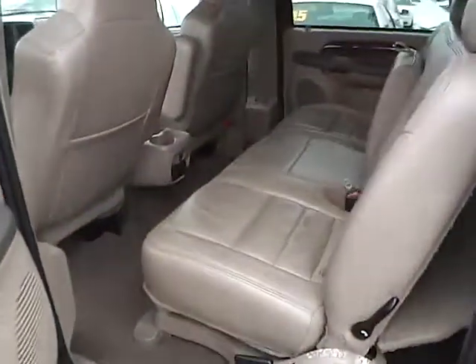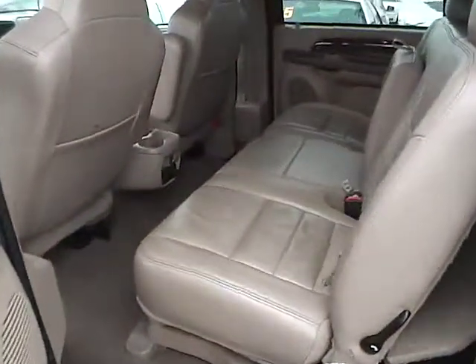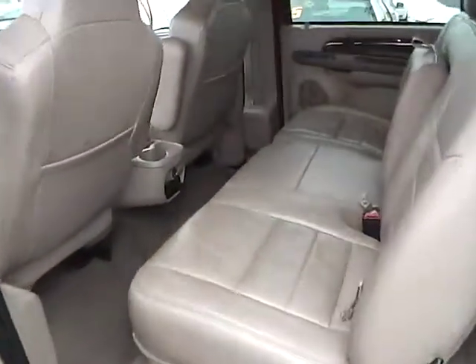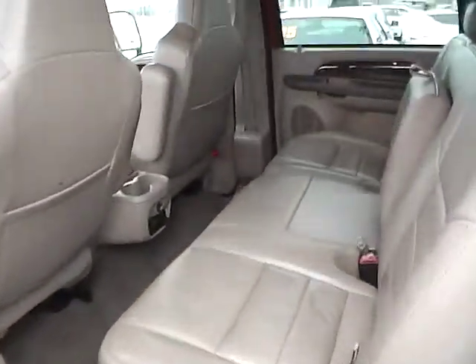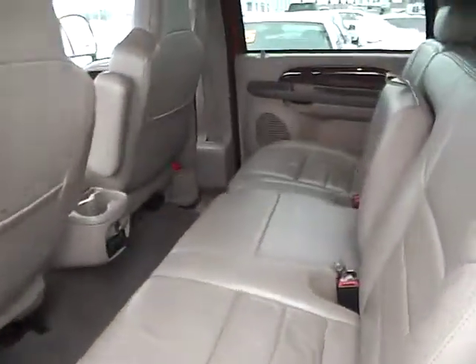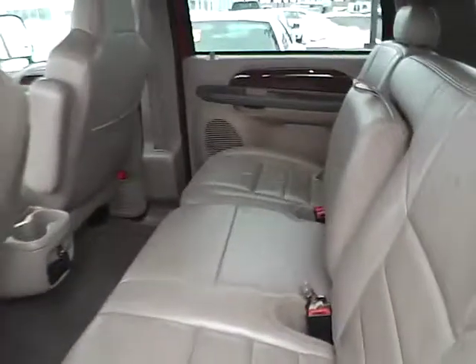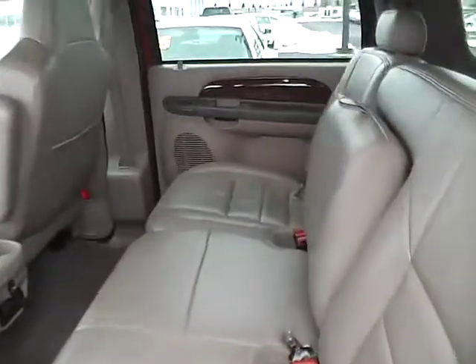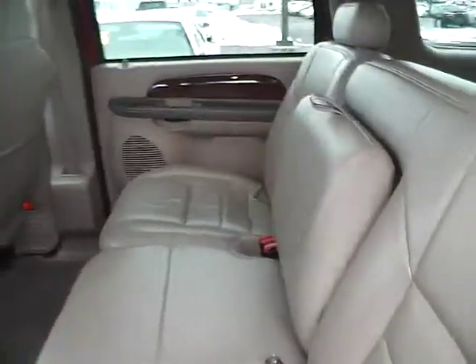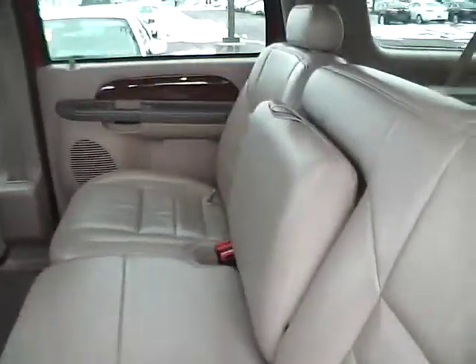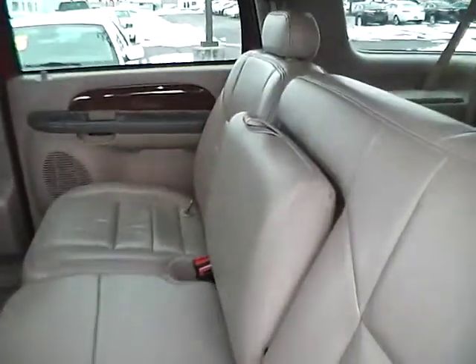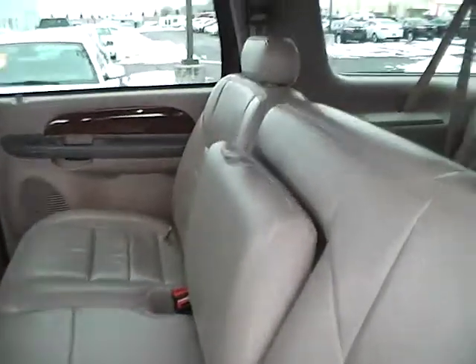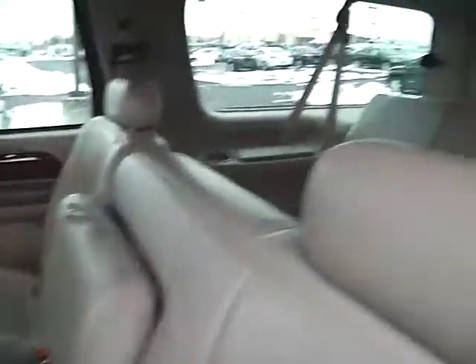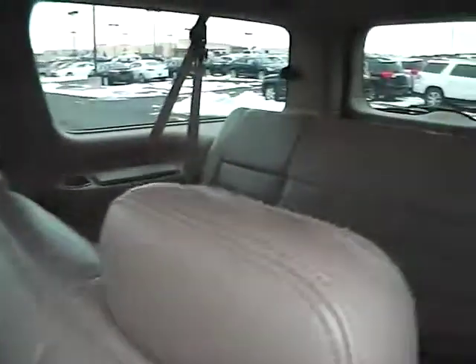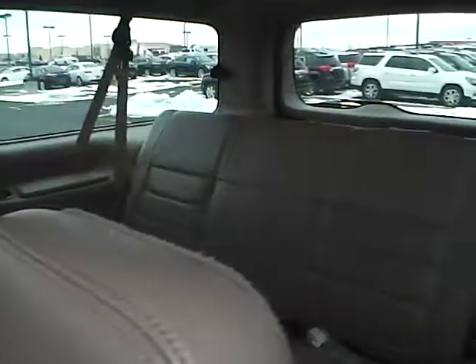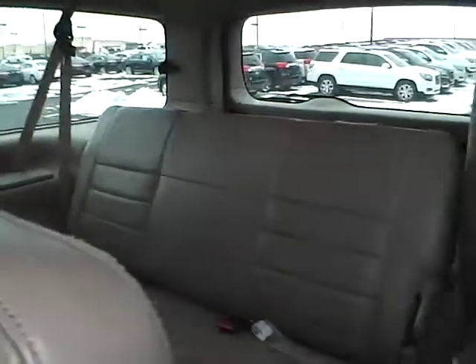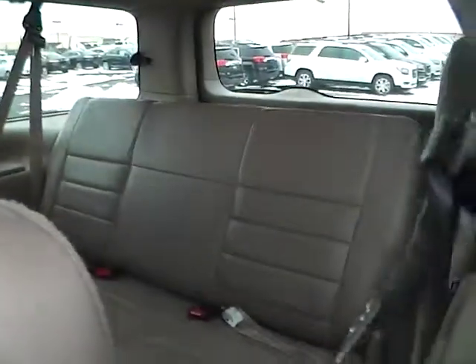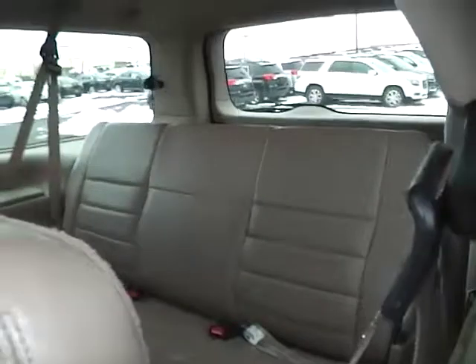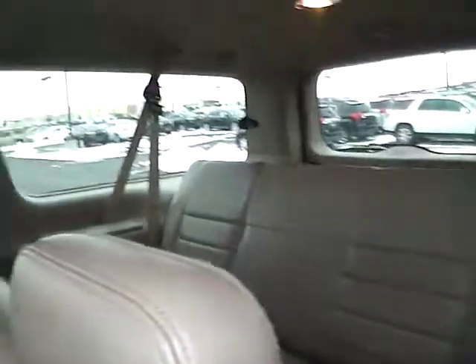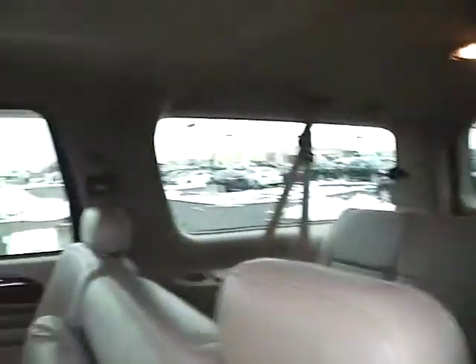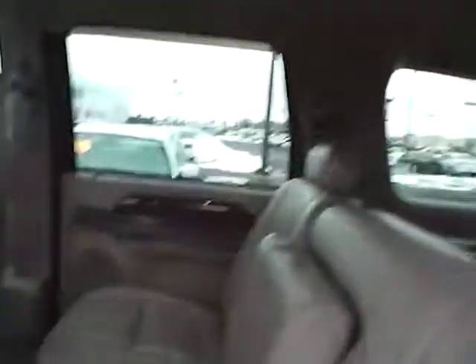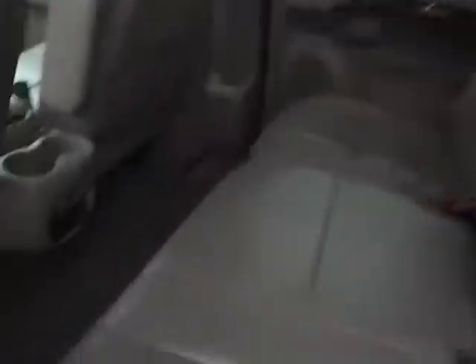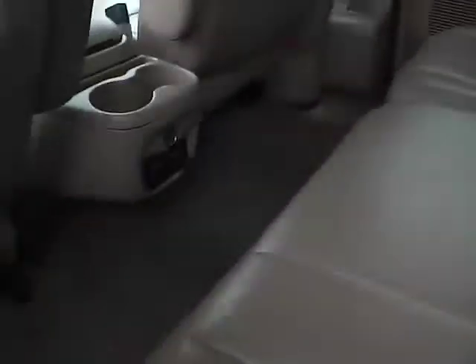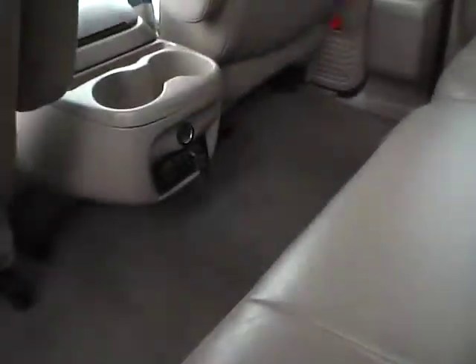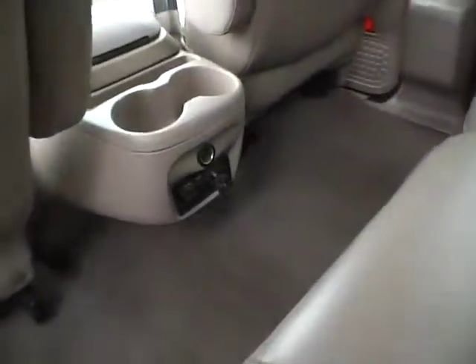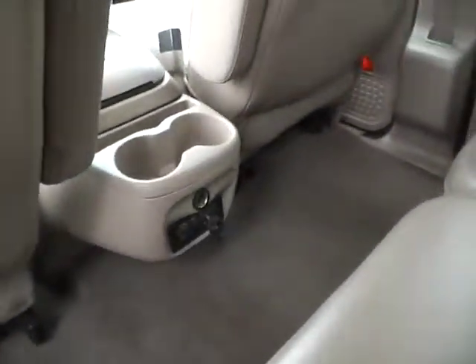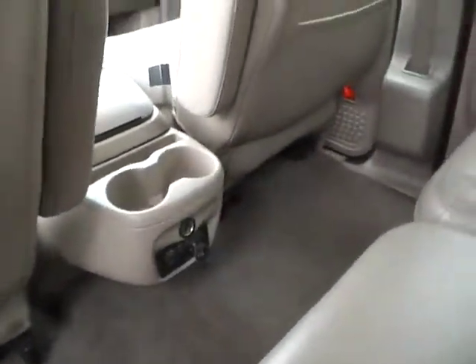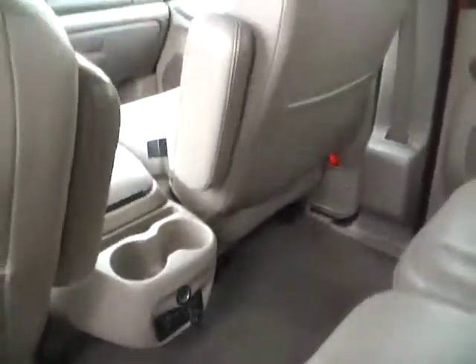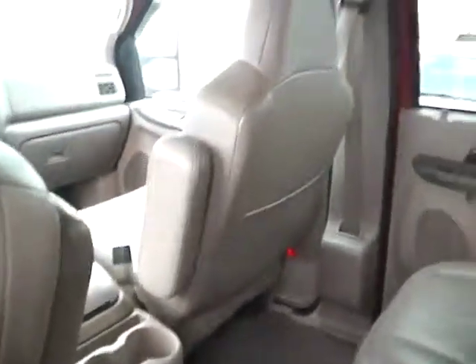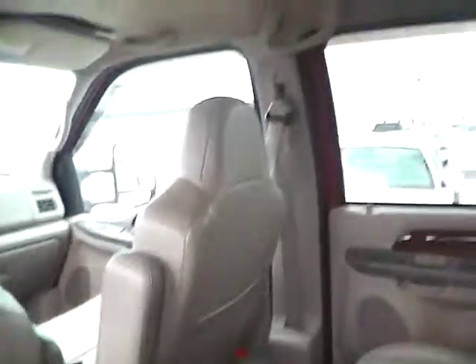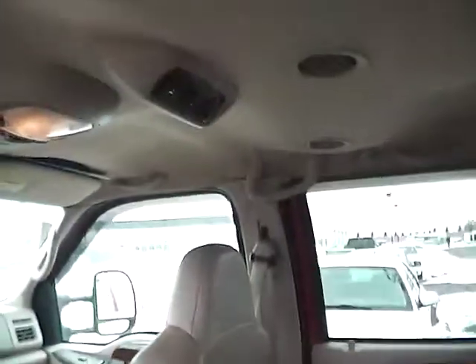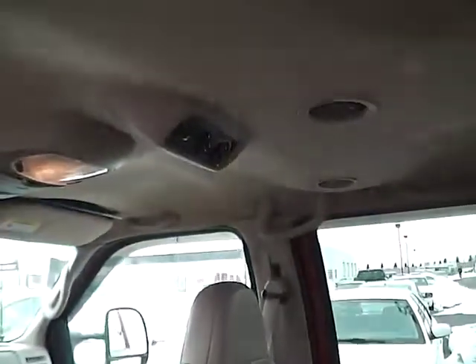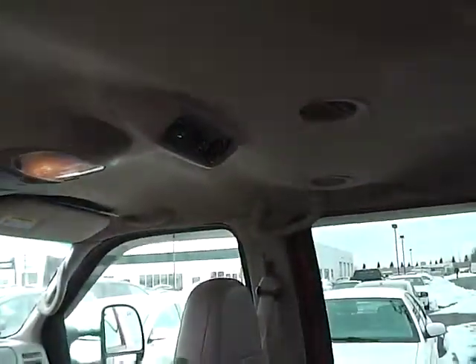Rear bench seating in very nice condition, also folding for traditional cargo space as well as third row access. Rear audio controls. Power outlet and cup holders, as well as air controls.